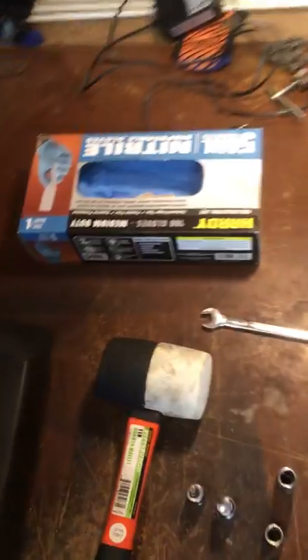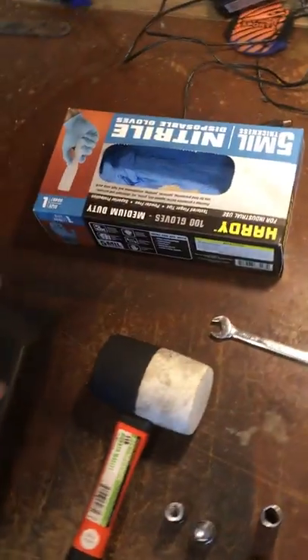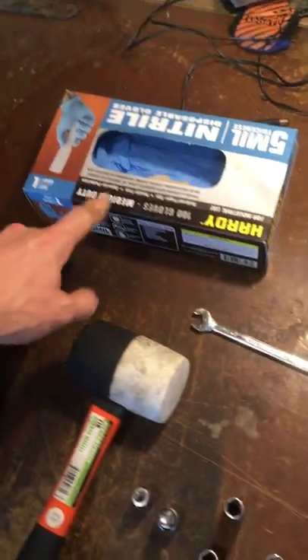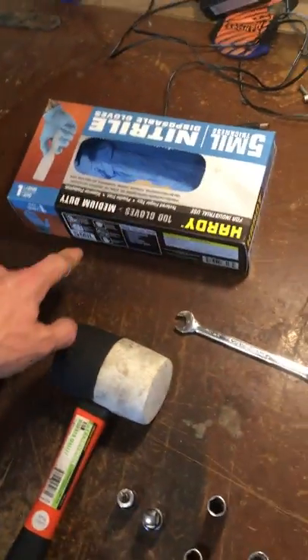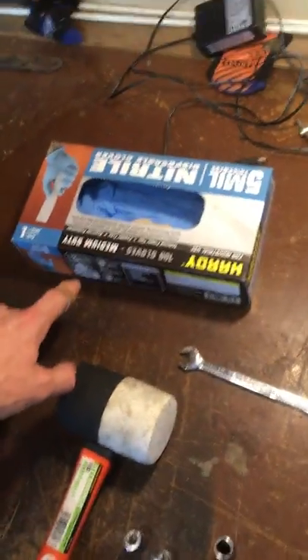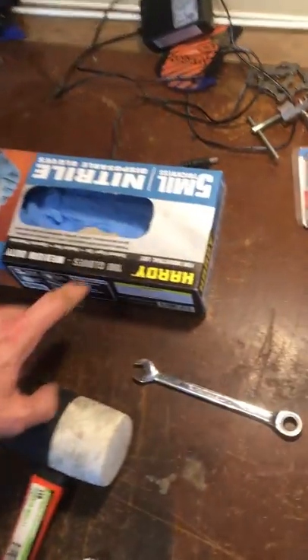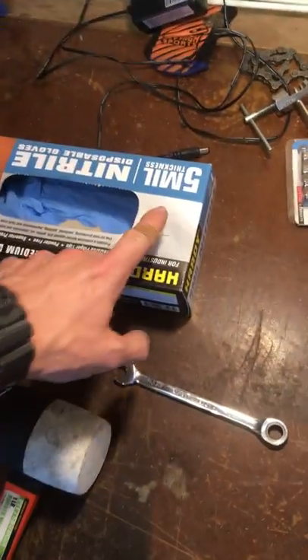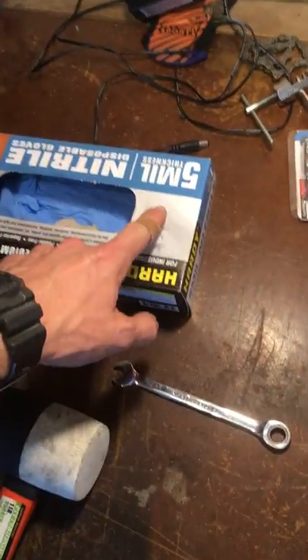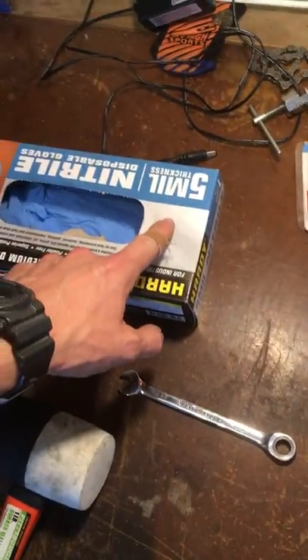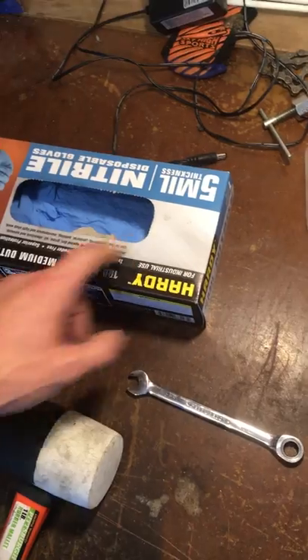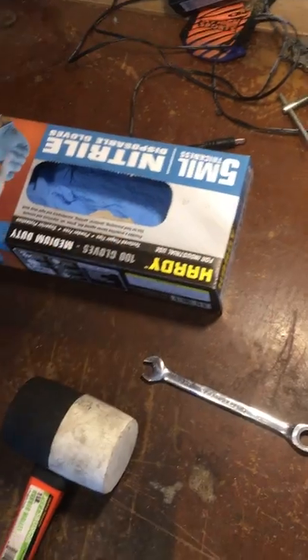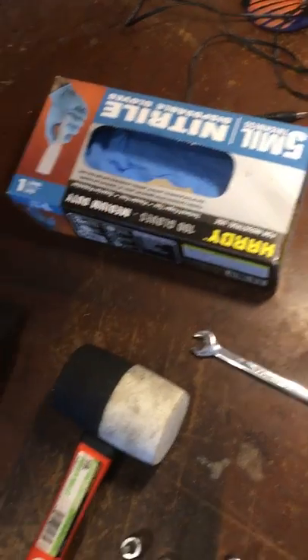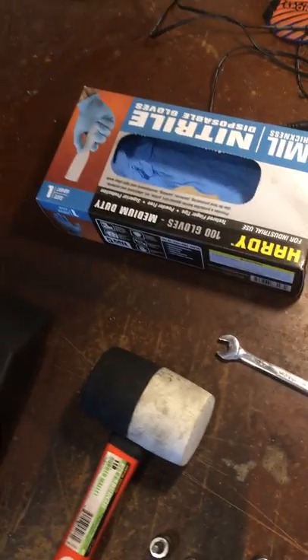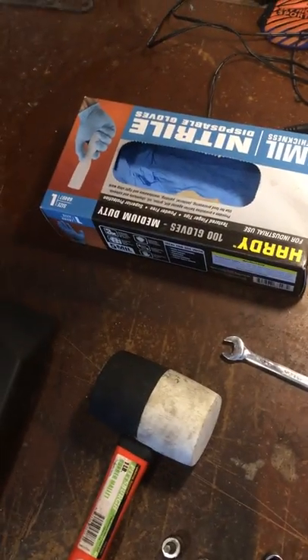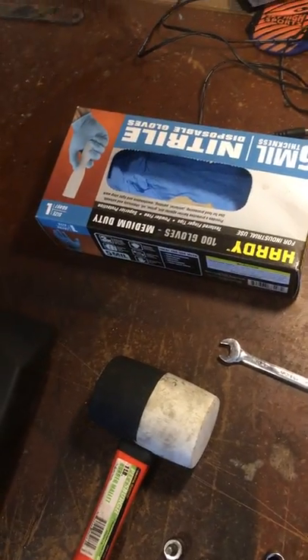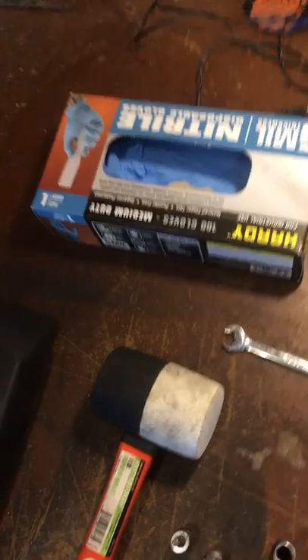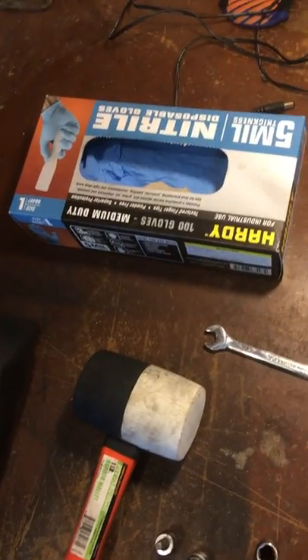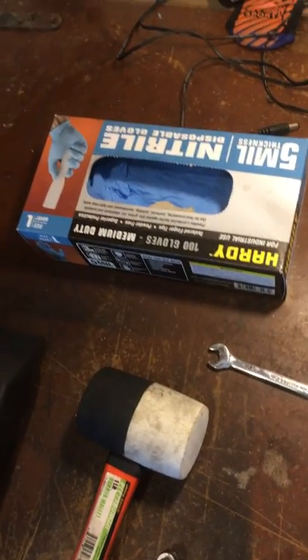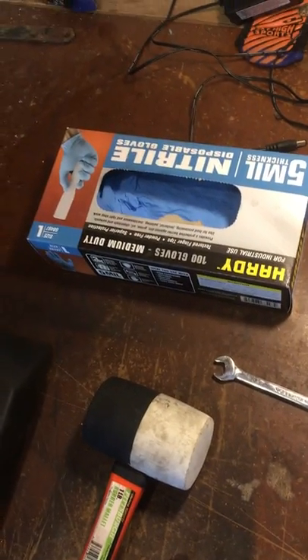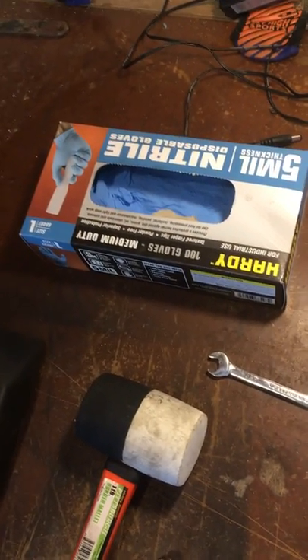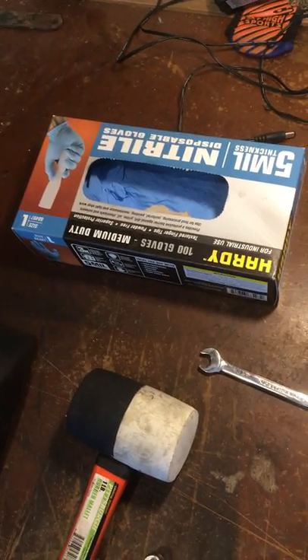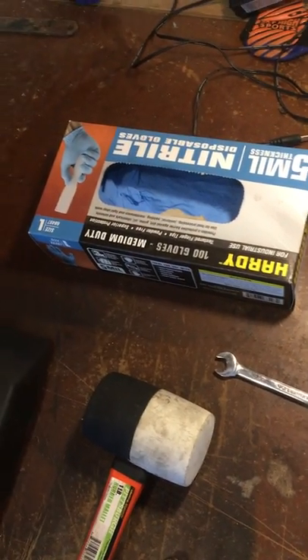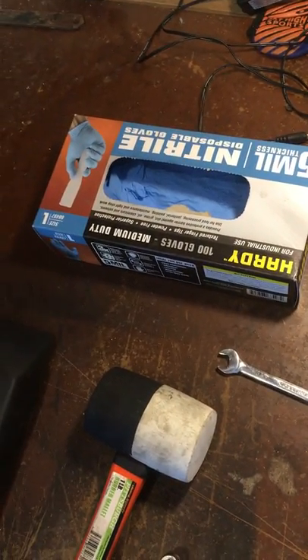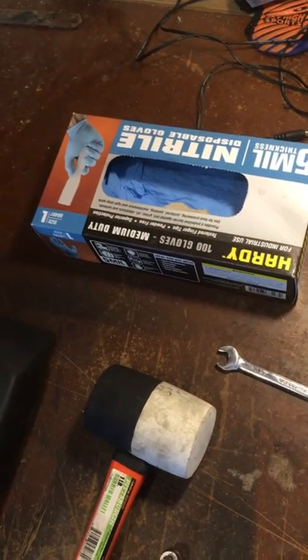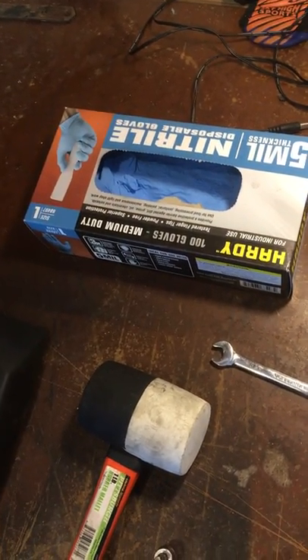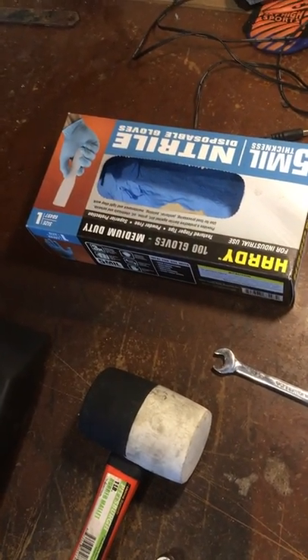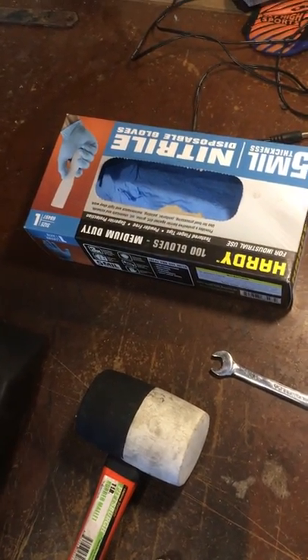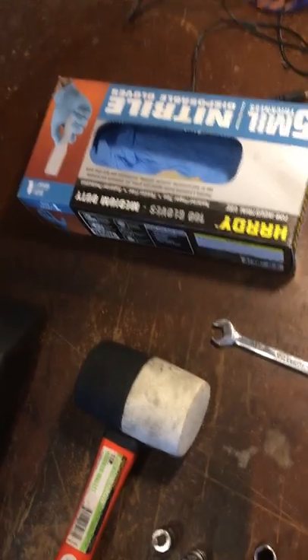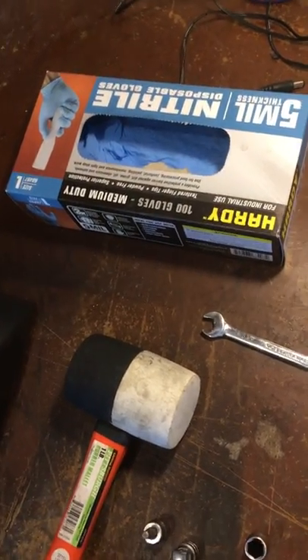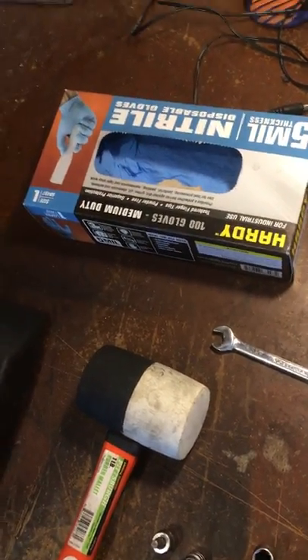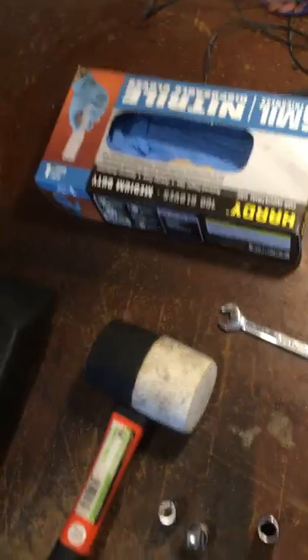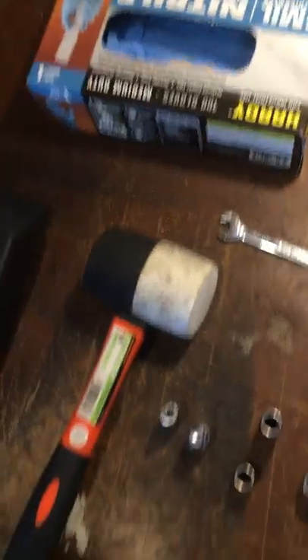Gloves — I got the 5mm ones from Harbor Freight. They do break often but there's a hundred of them, they're great, give you a little bit more grip when doing this job.